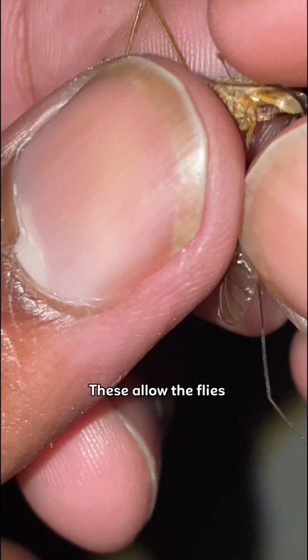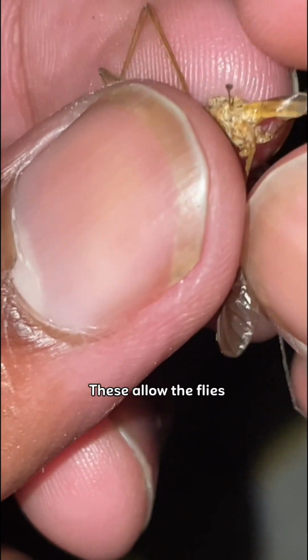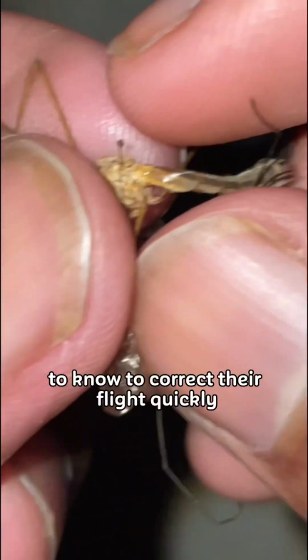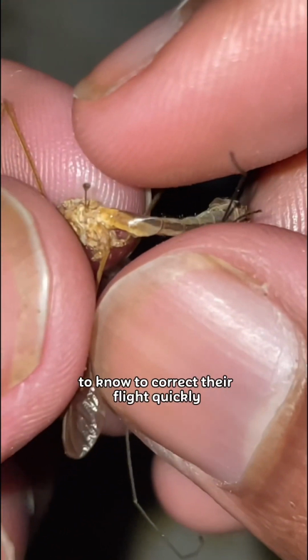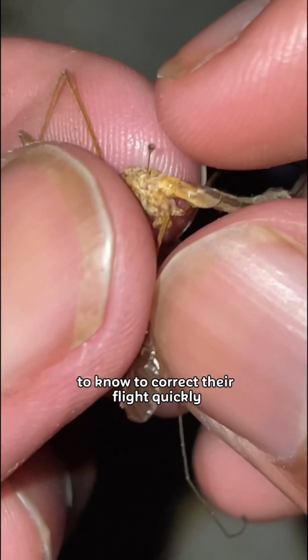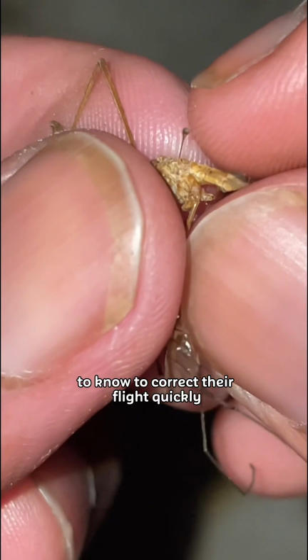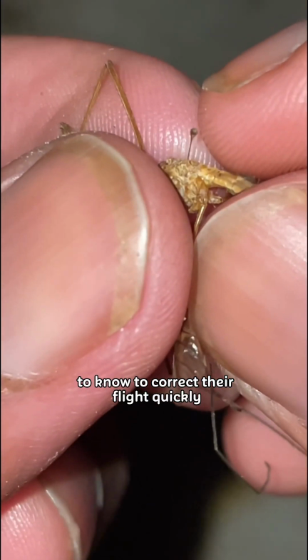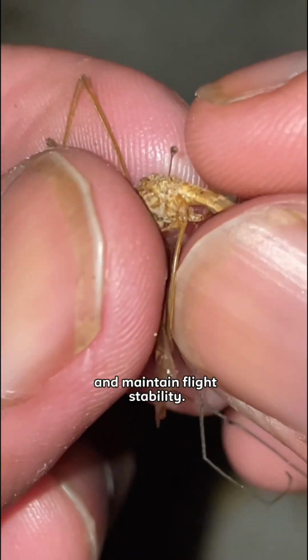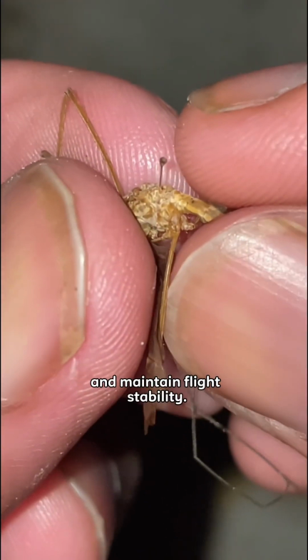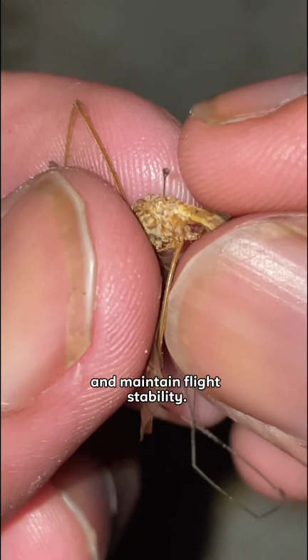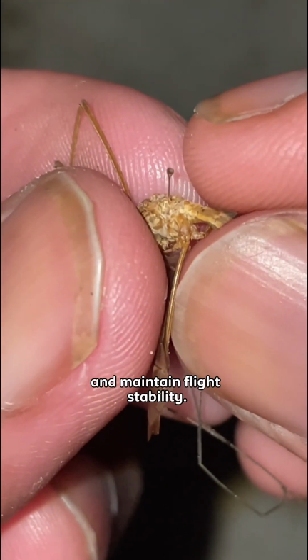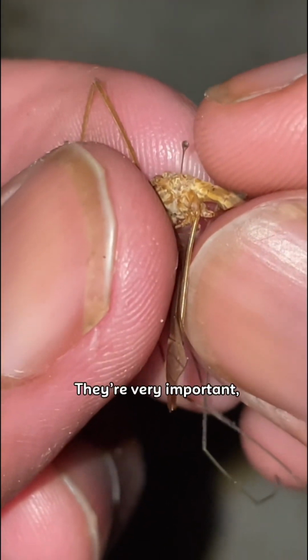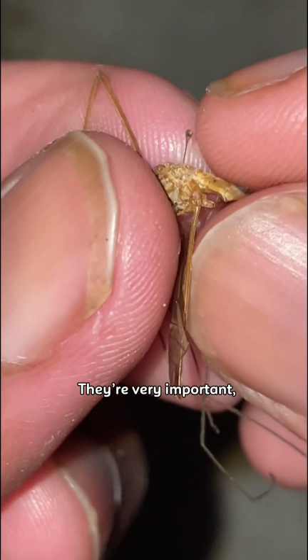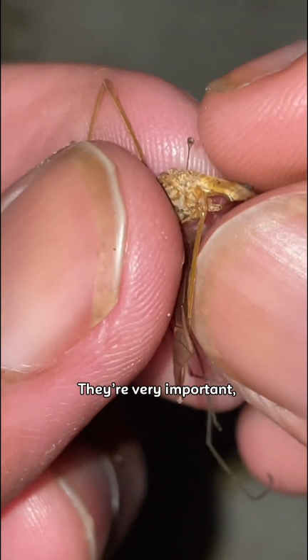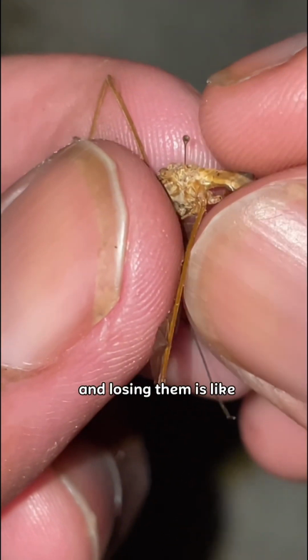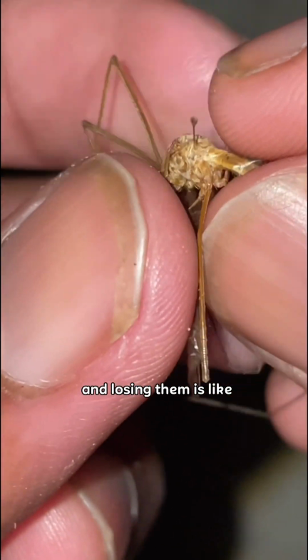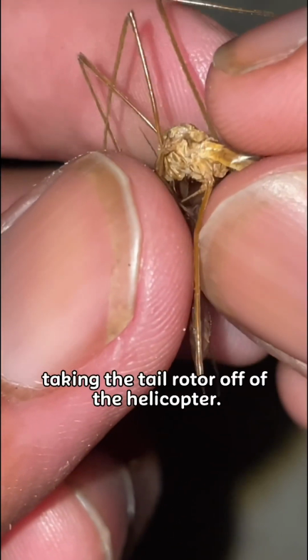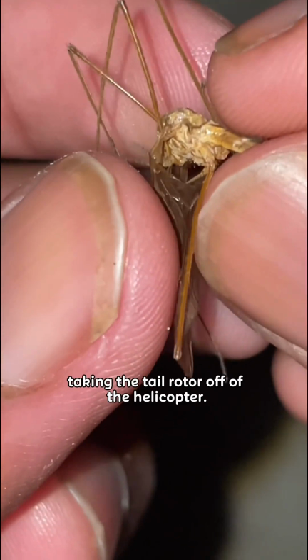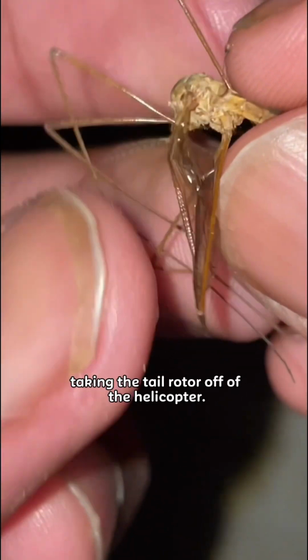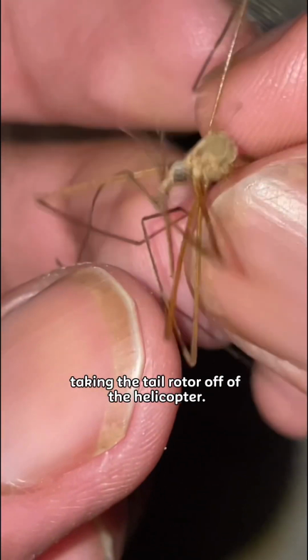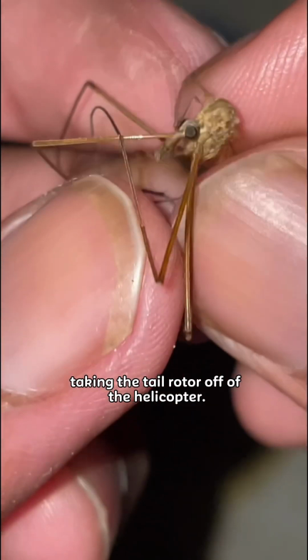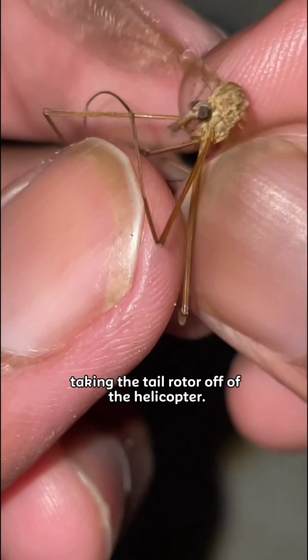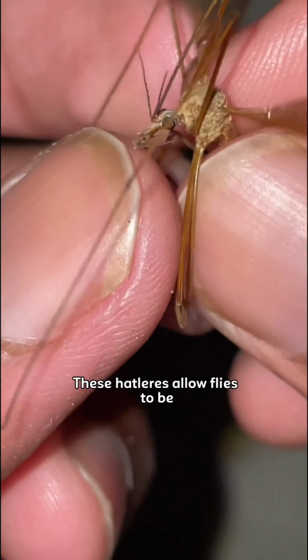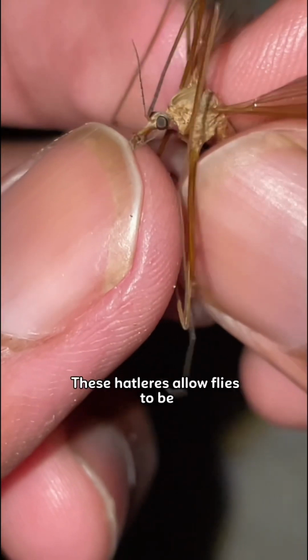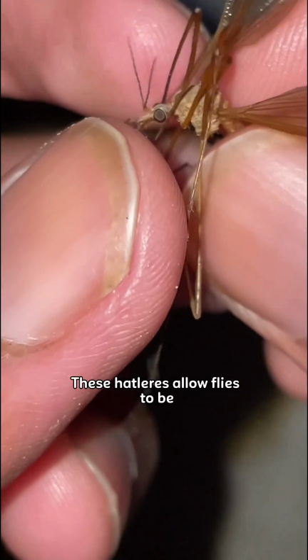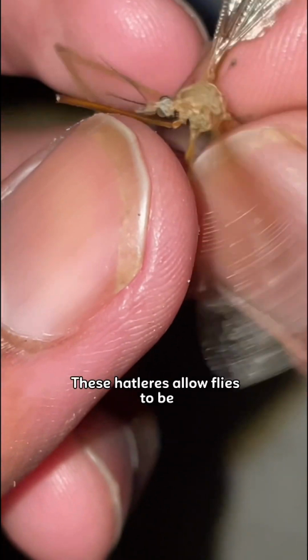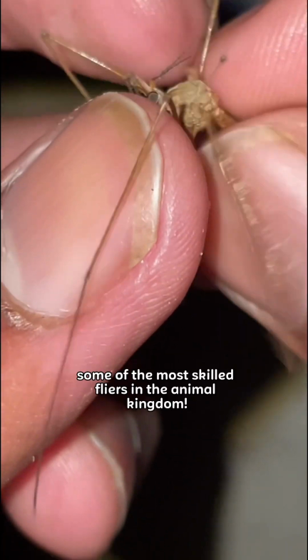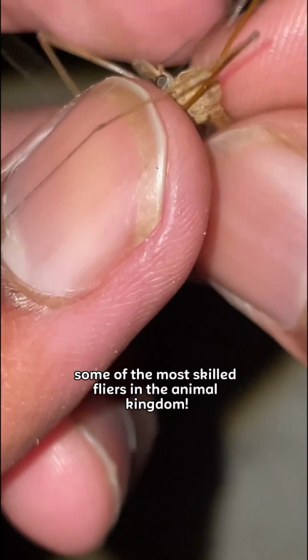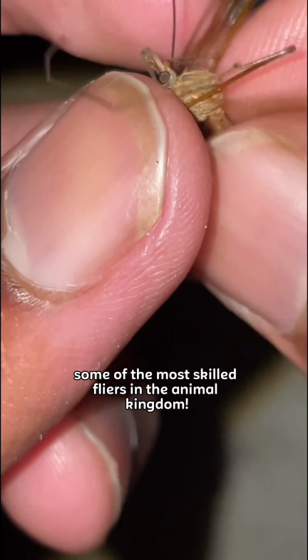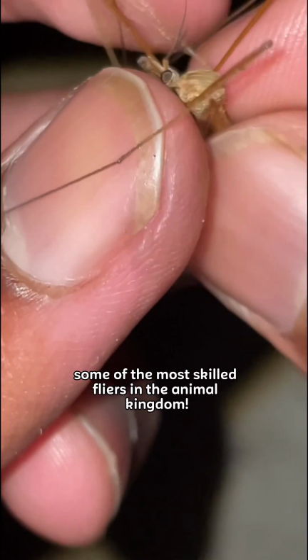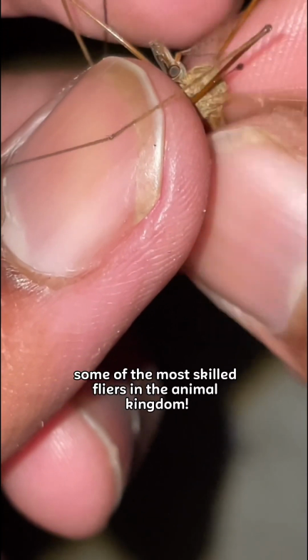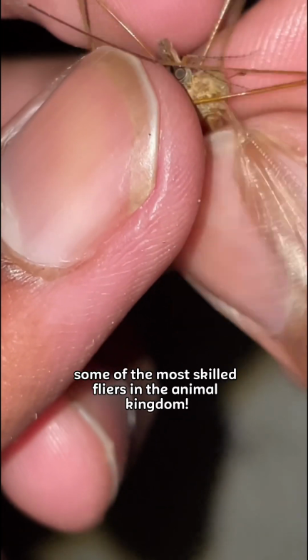These allow the fly to know to correct its flight quickly and maintain flight stability. They're very important, and losing them is like taking the tail rotor off of a helicopter. These halteres allow flies to be some of the most skilled fliers in the animal kingdom.